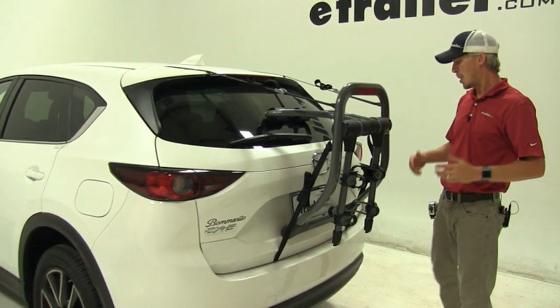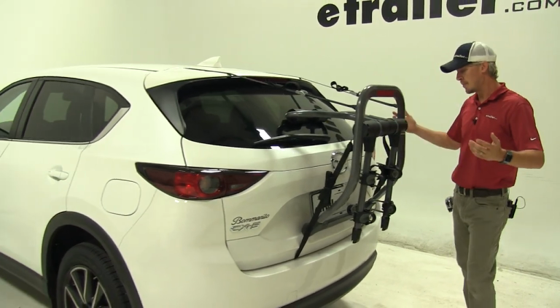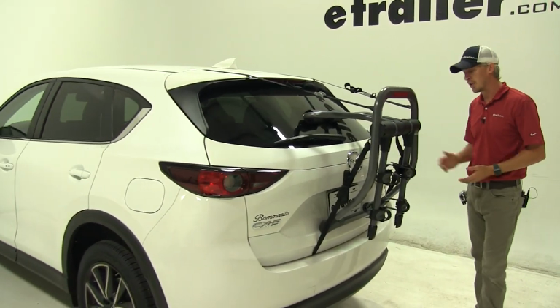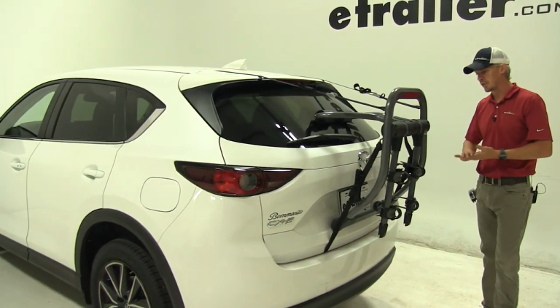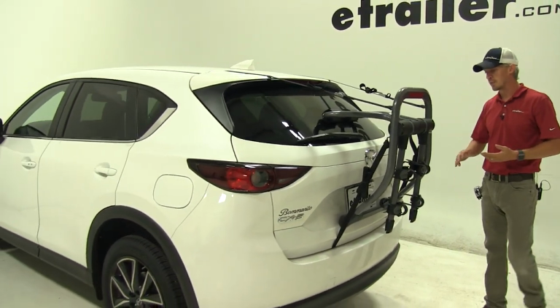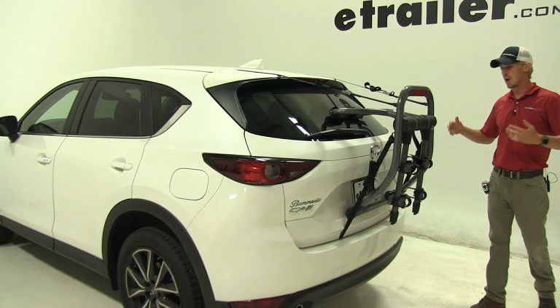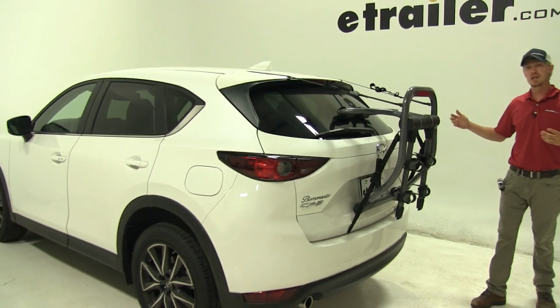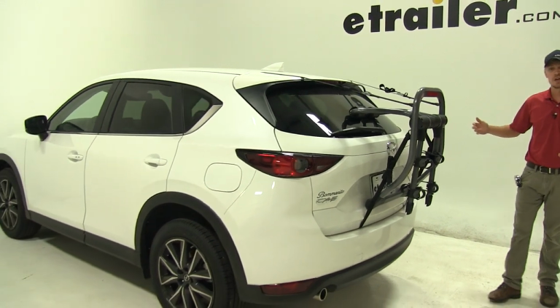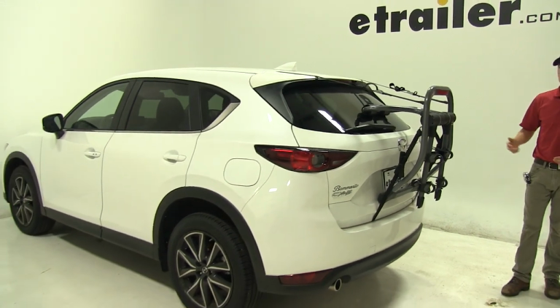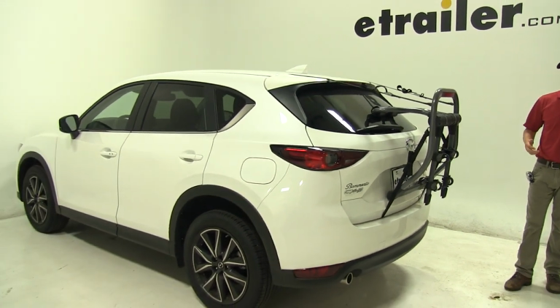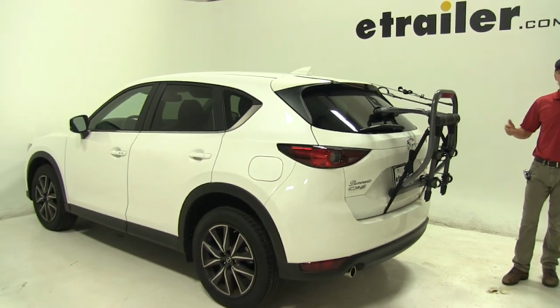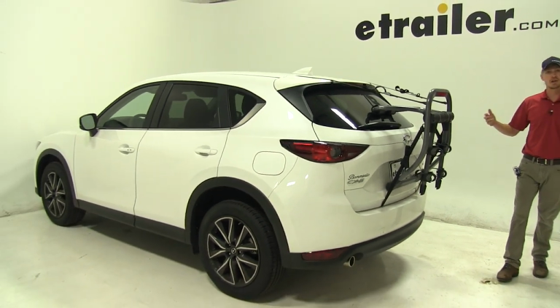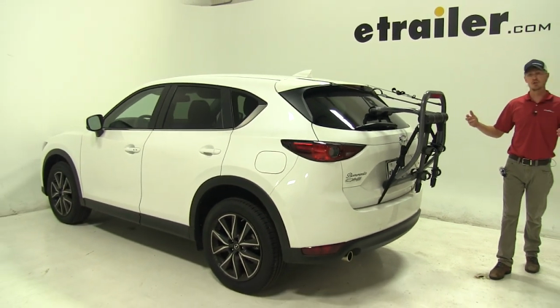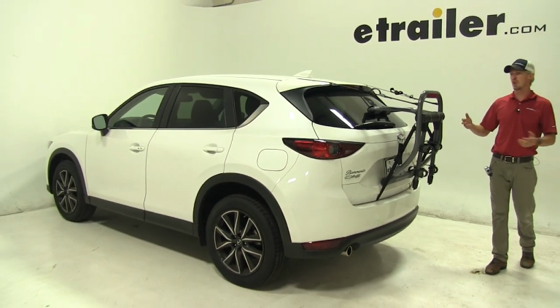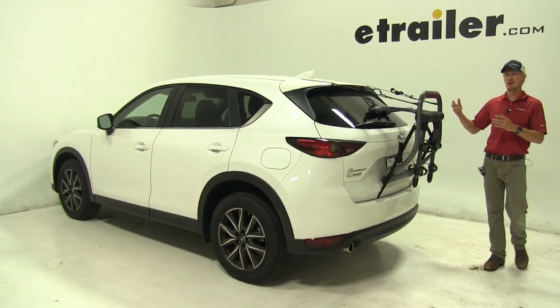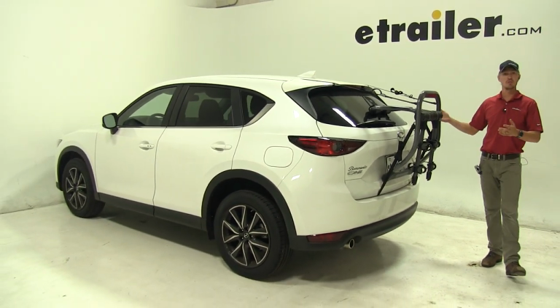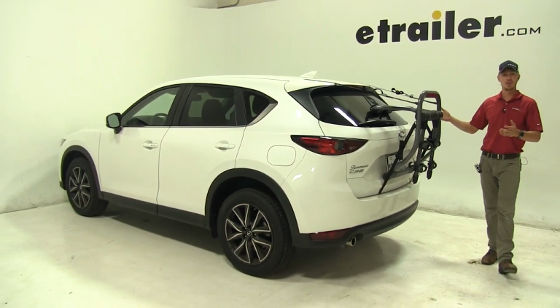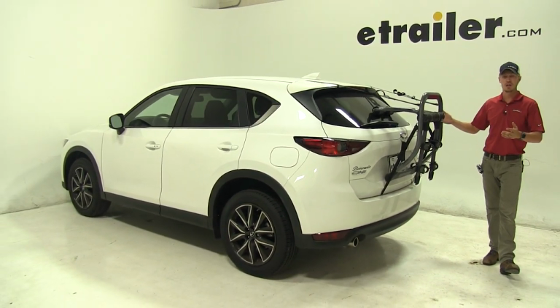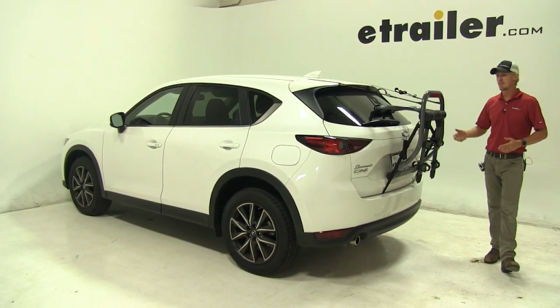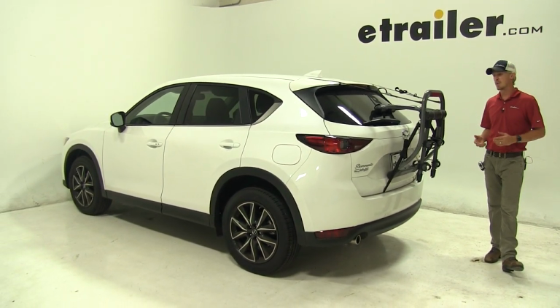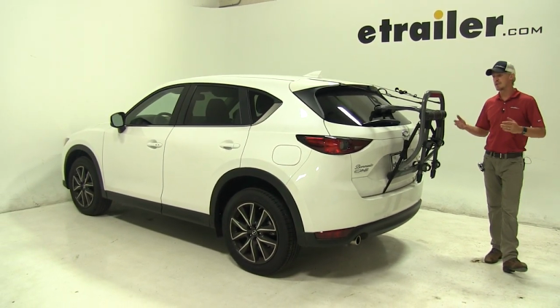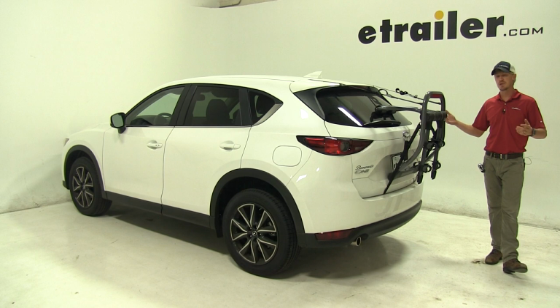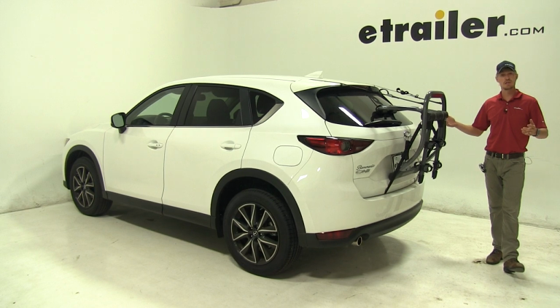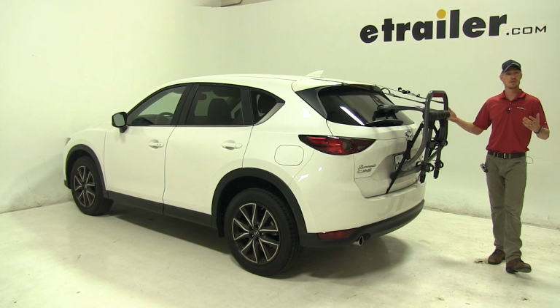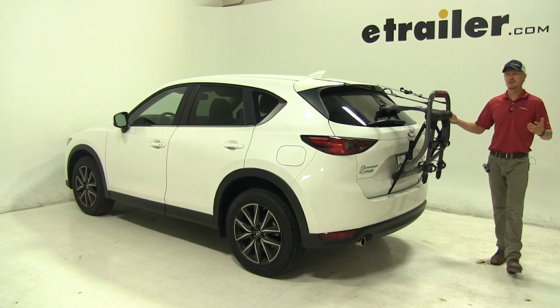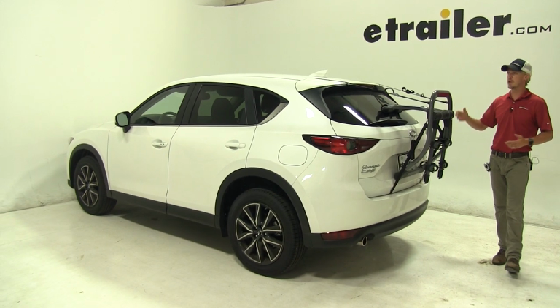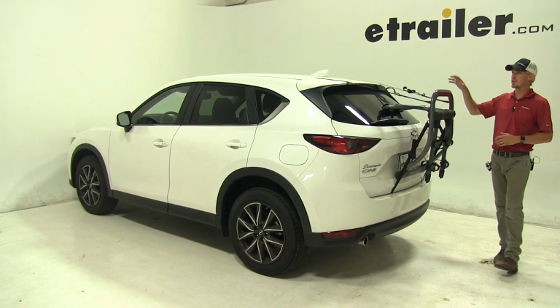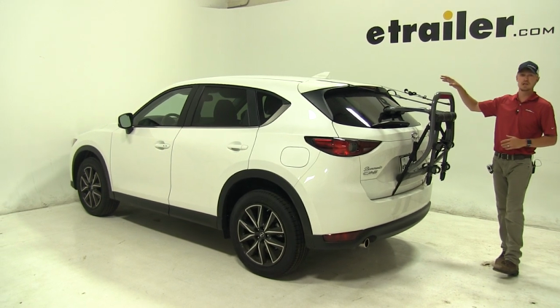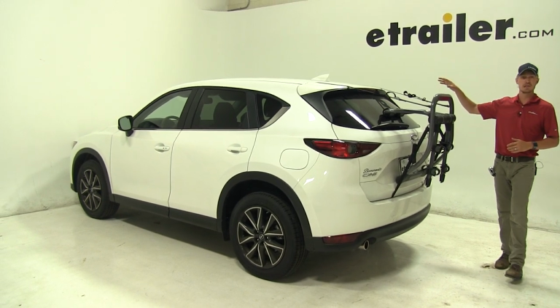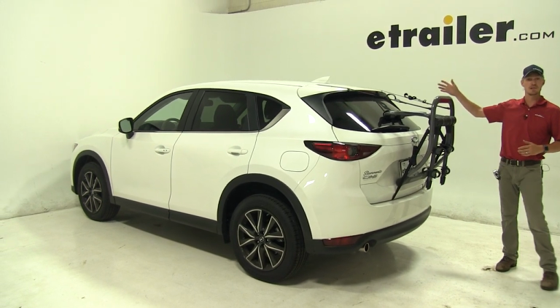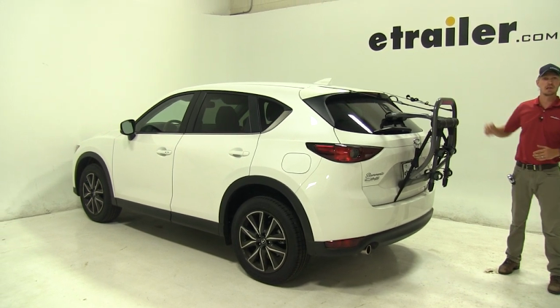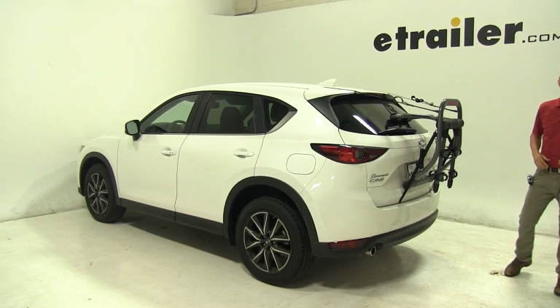That's going to complete our test fit of the Yakima Halfback 2 trunk mounted 2 bike rack, part number Y02636, on our 2018 Mazda CX-5.